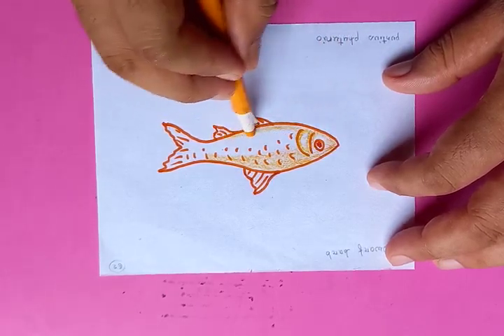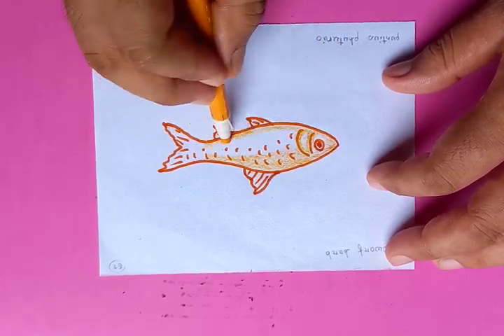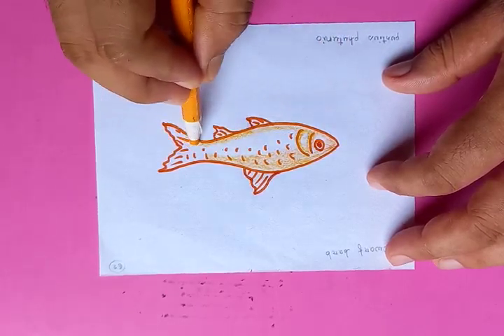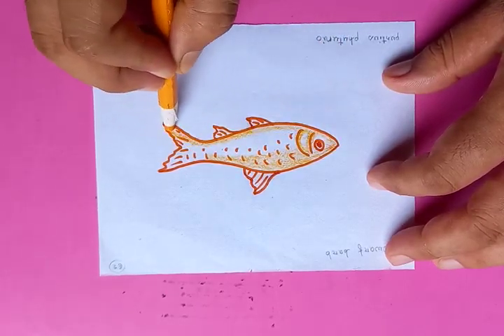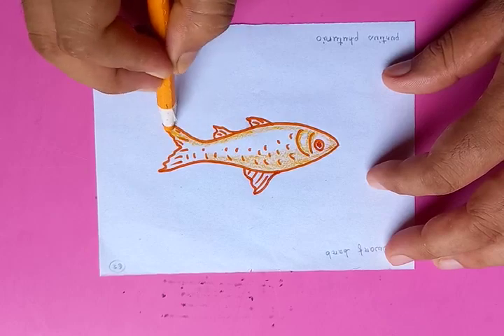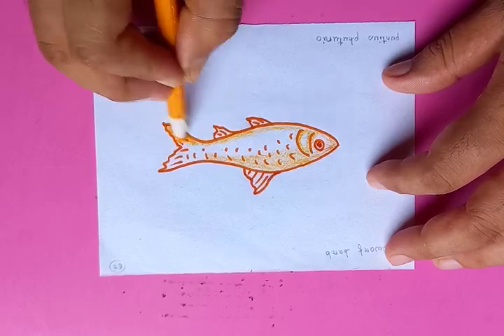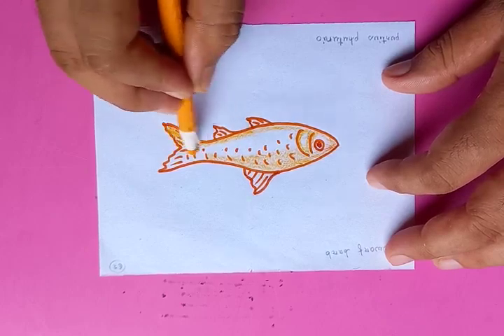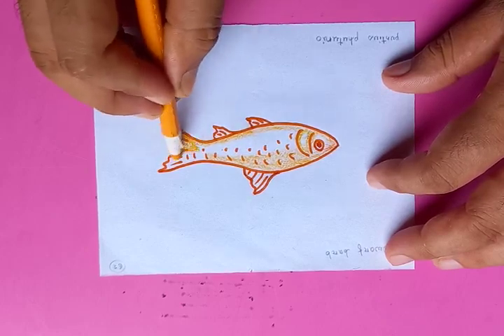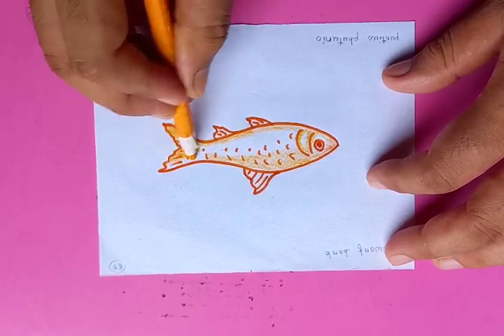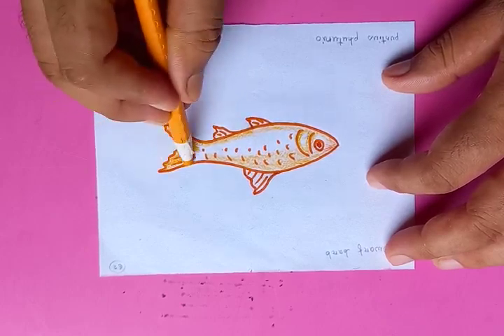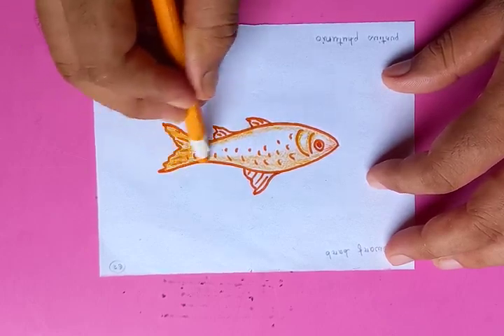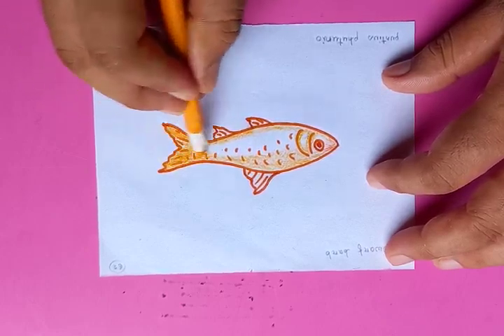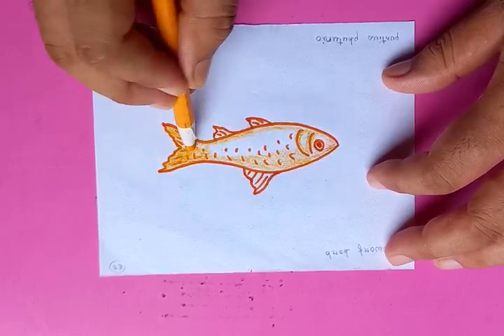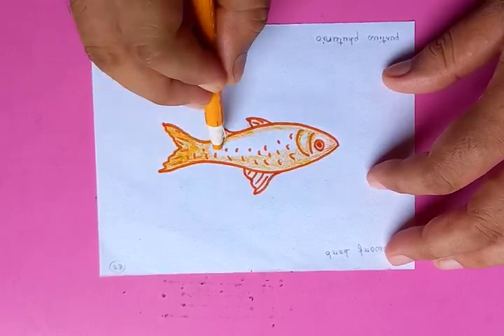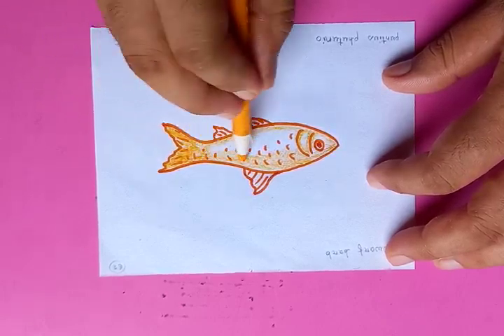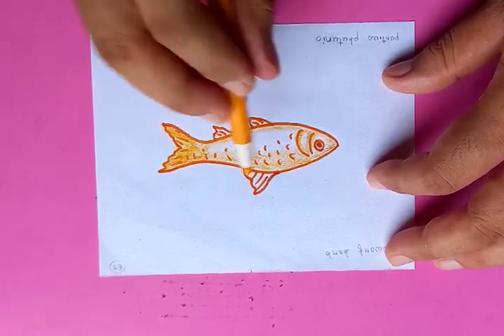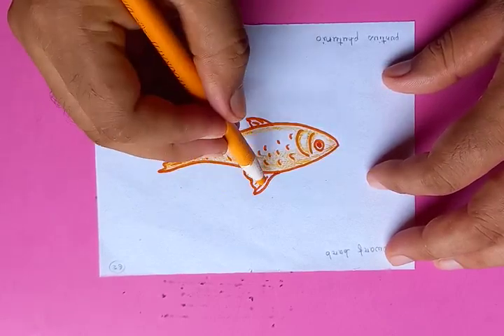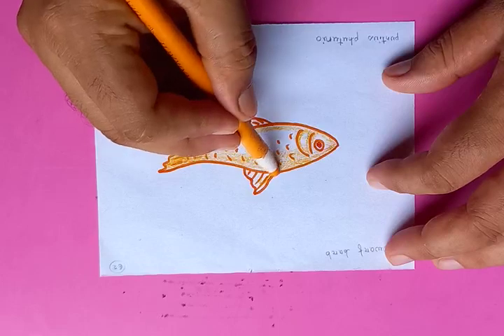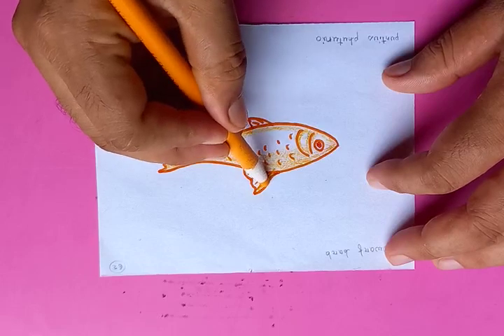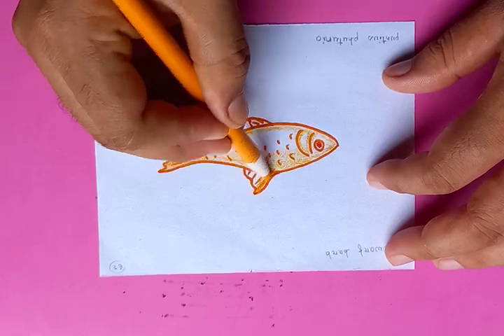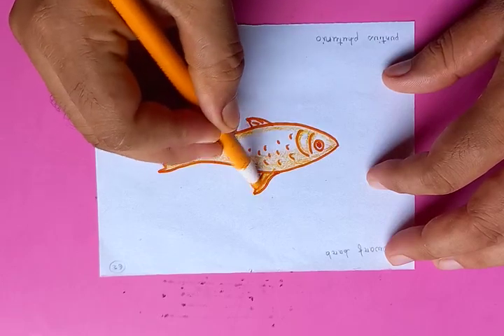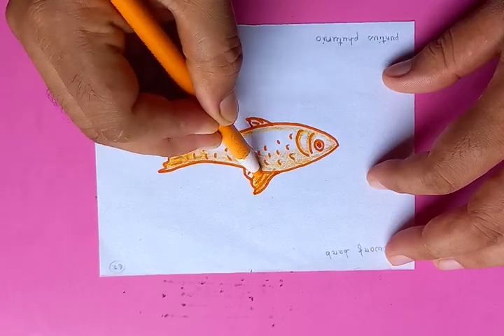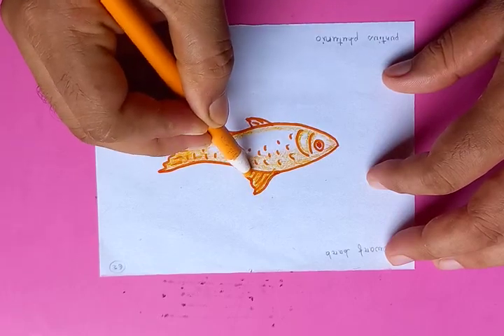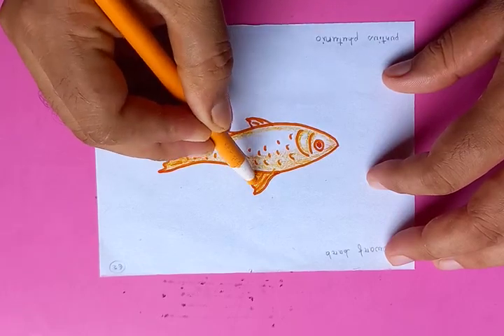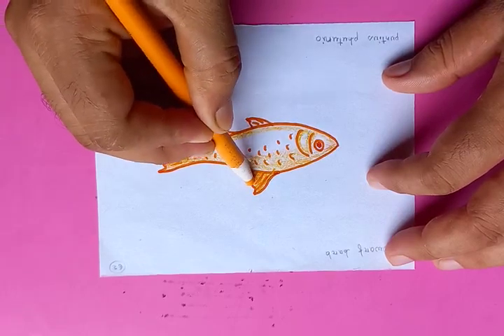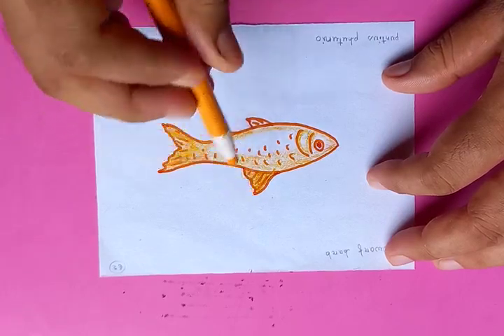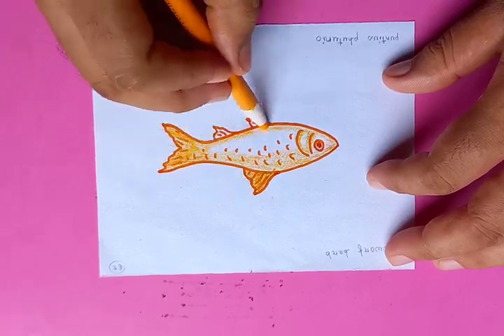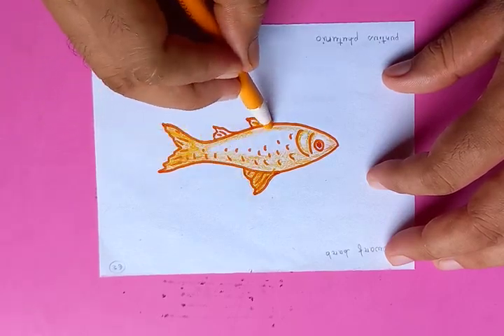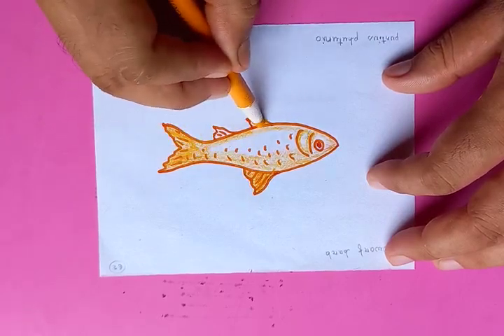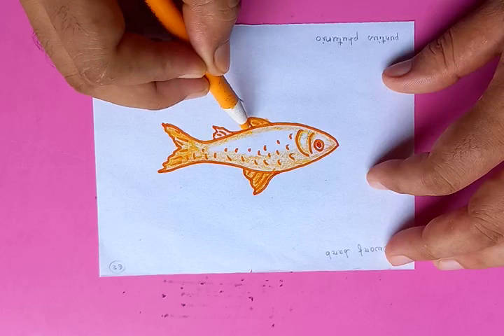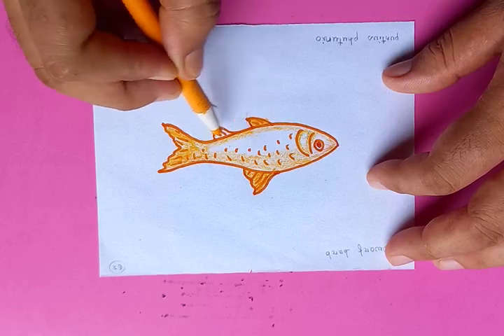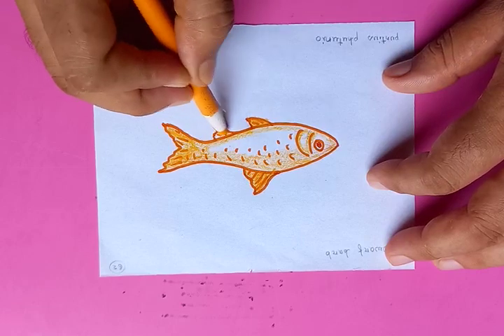Little variations in the depth and thickness of the colors make the drawing nice and wonderful. Putting deep color on the top of the dorsal fin and in the bottom, as you can see here.